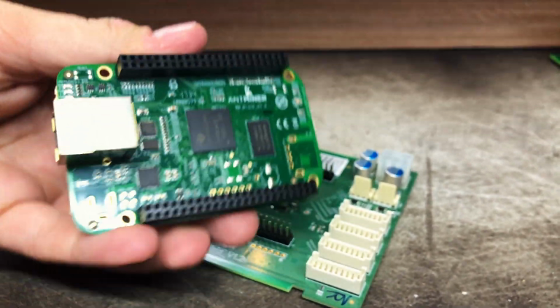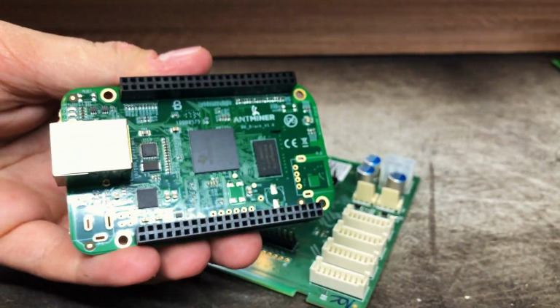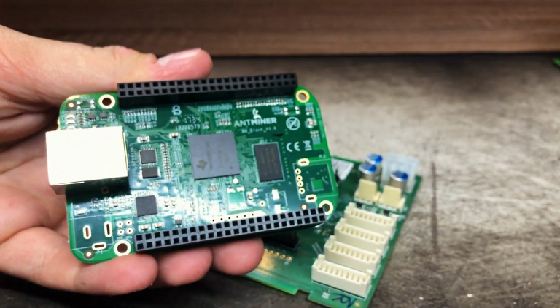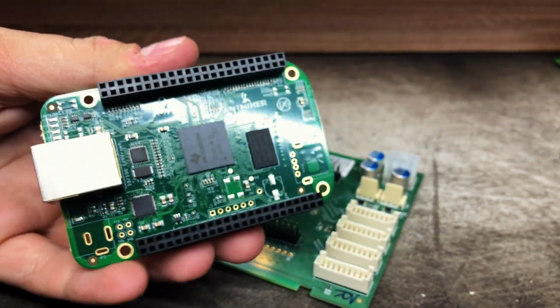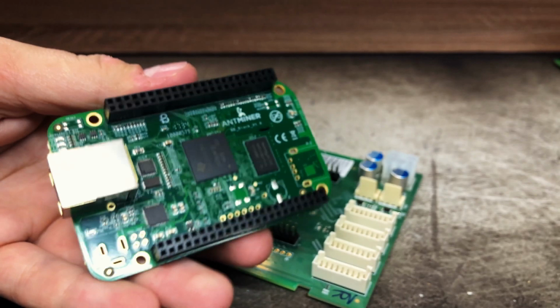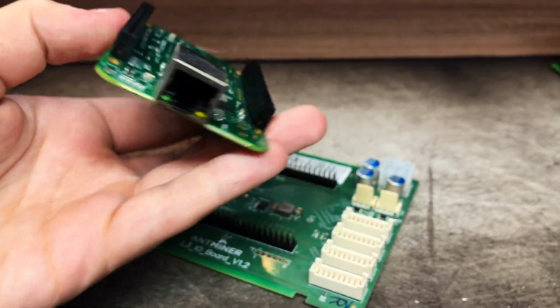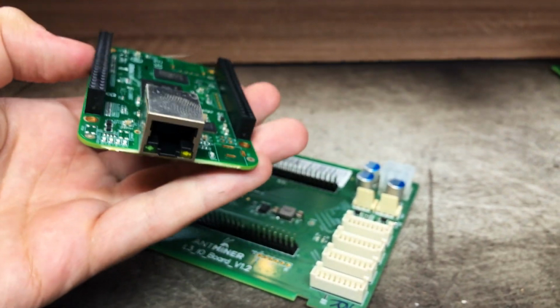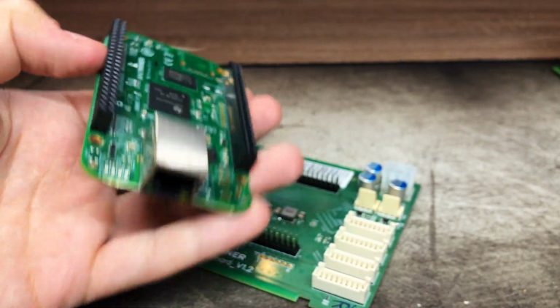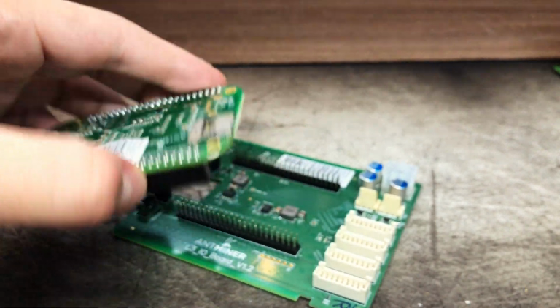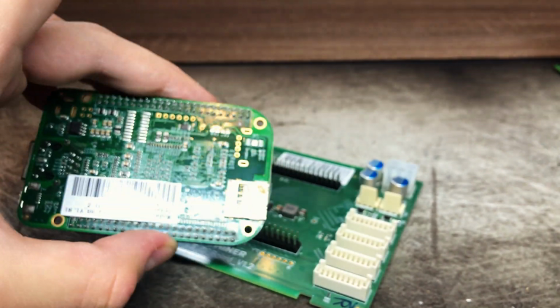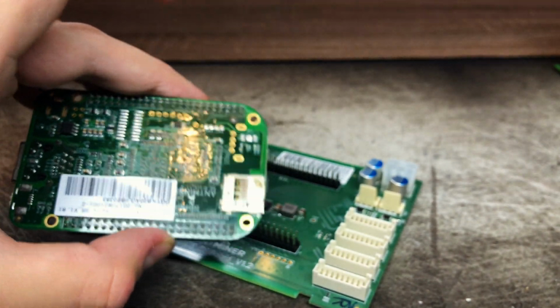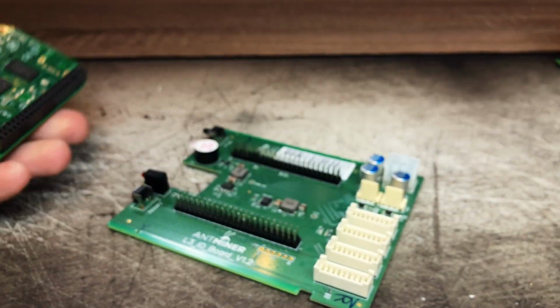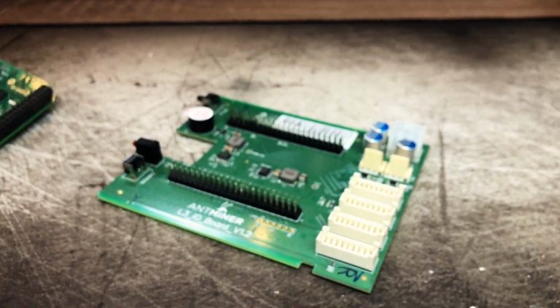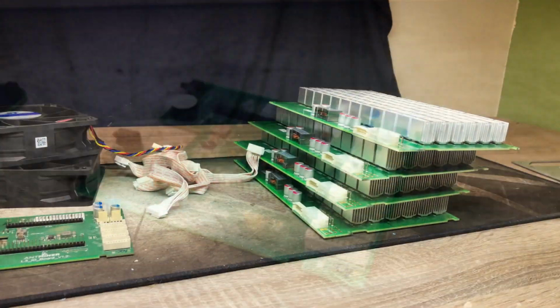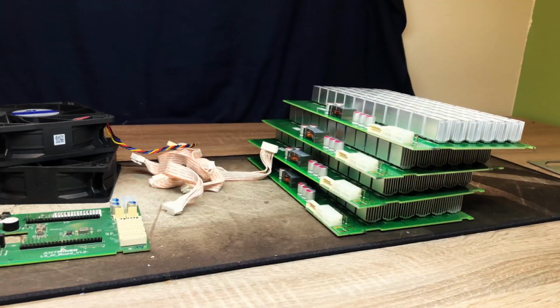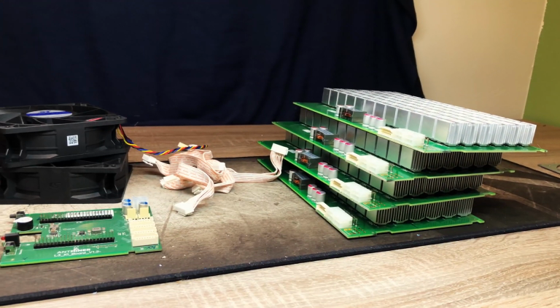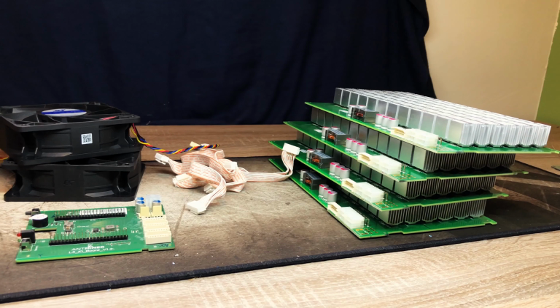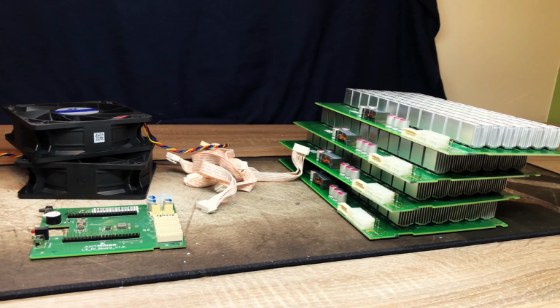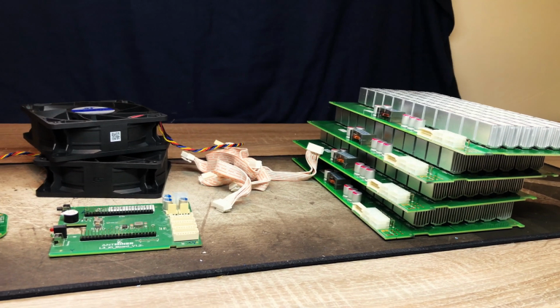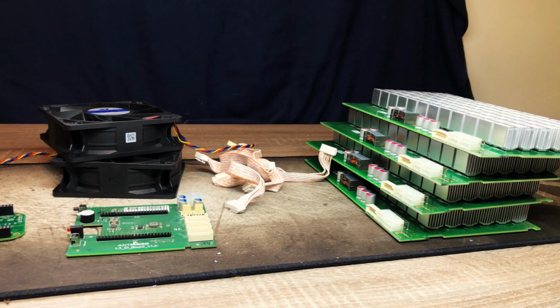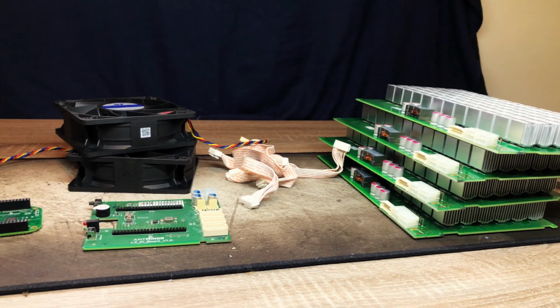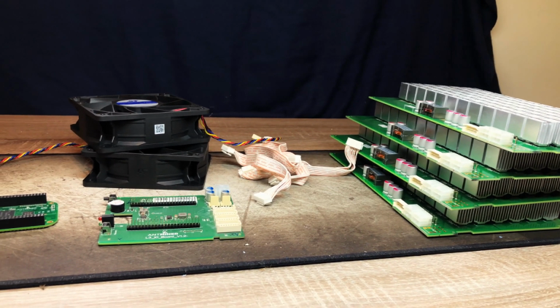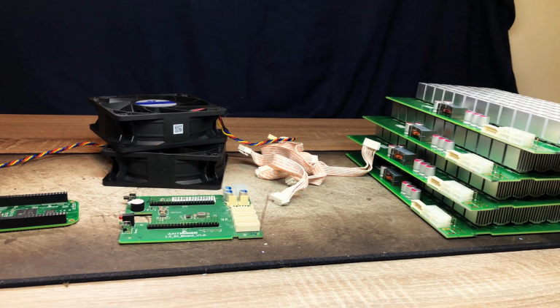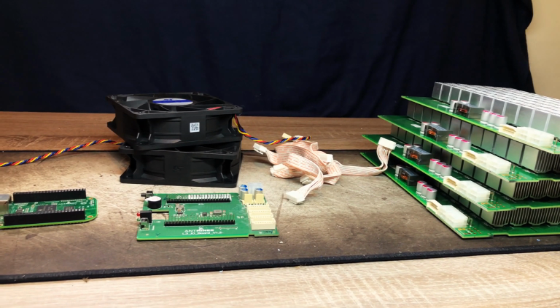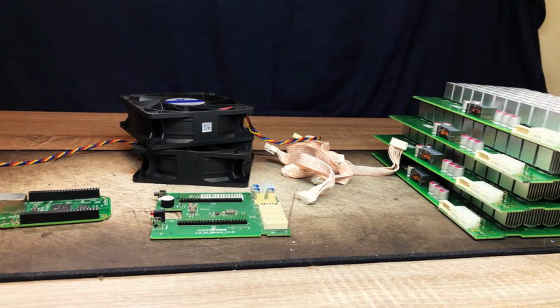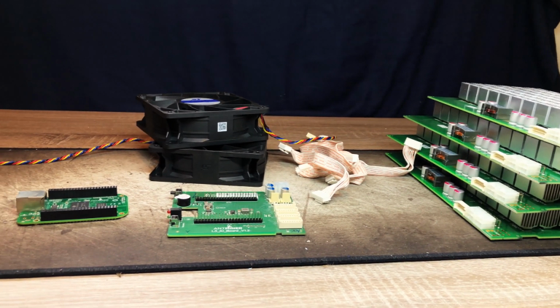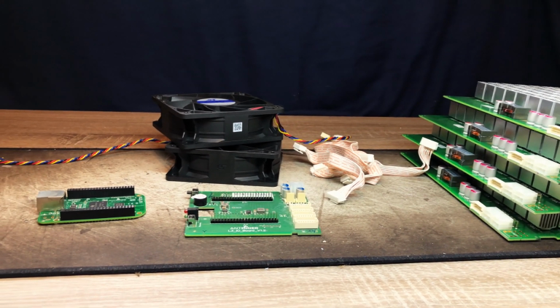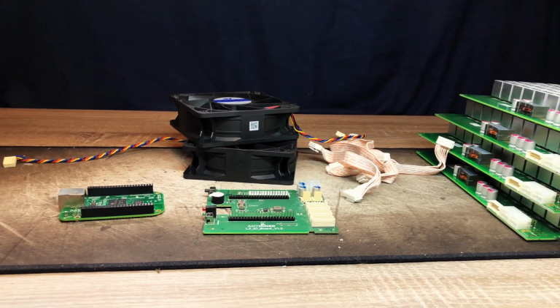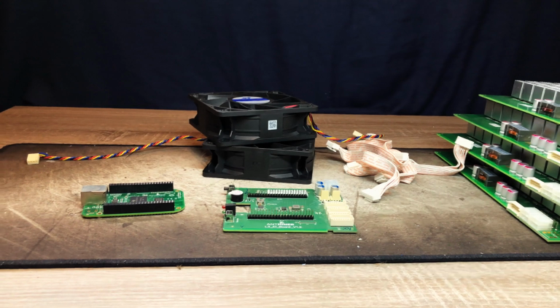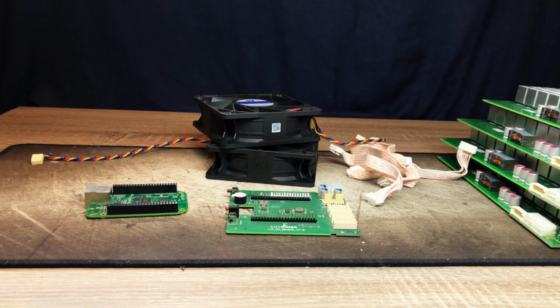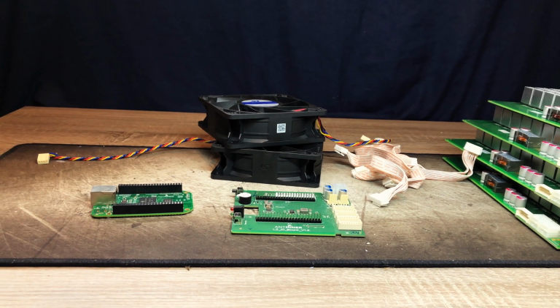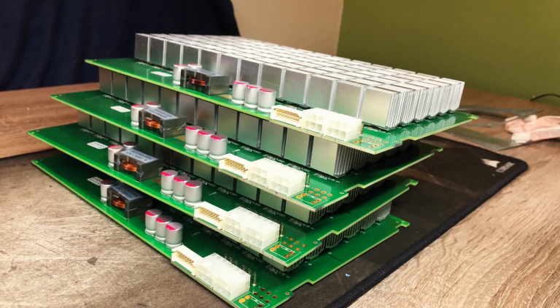They come apart into two separate components. I'm not exactly sure what each does, but my guess is that the smaller one is like an Arduino or some other very simple computer, and the bigger circuit board controls the hashing boards. If you know exactly what these two boards do, please let me know in the comments below.